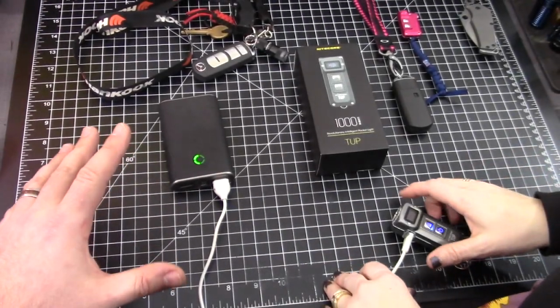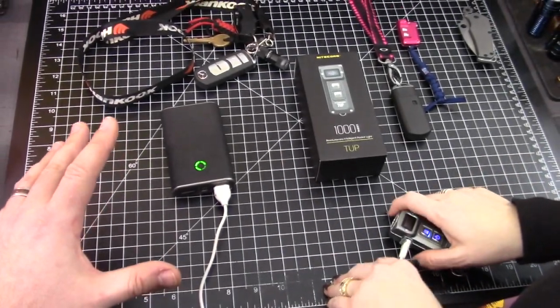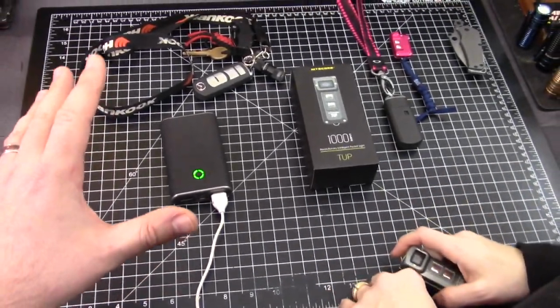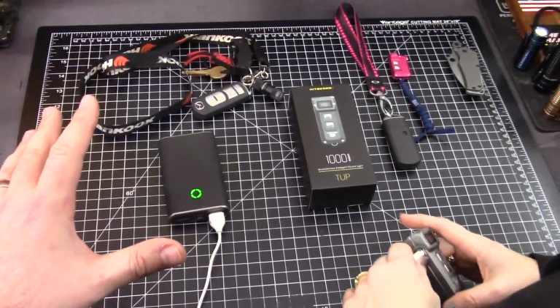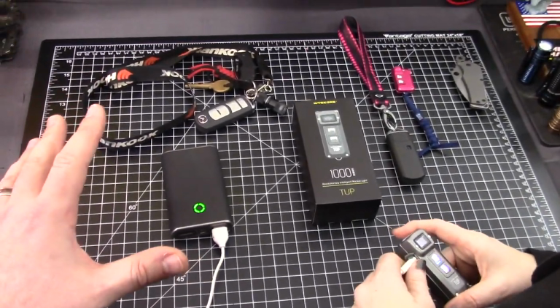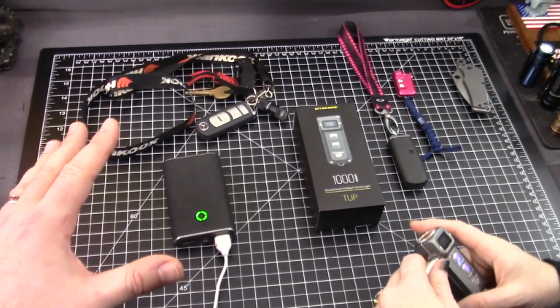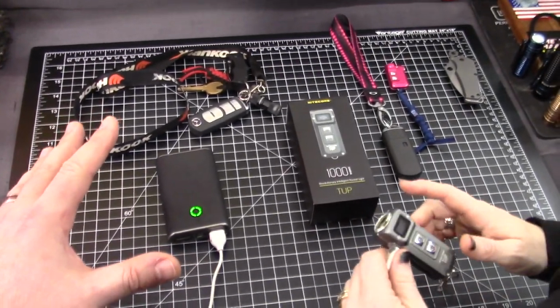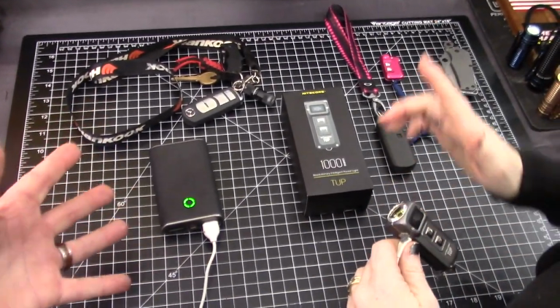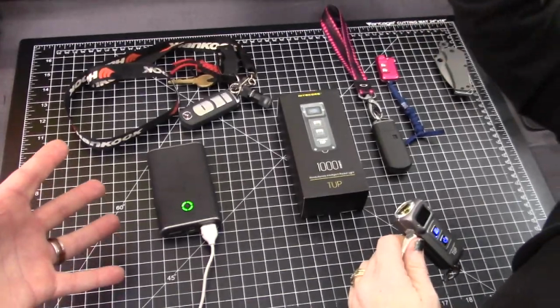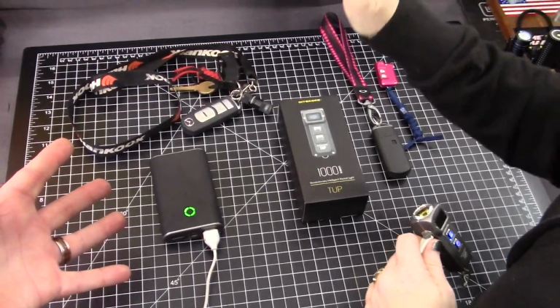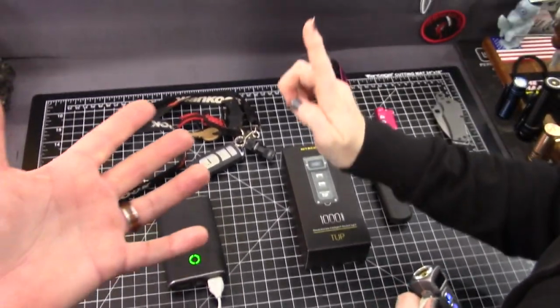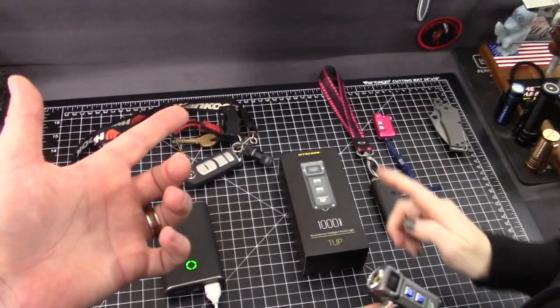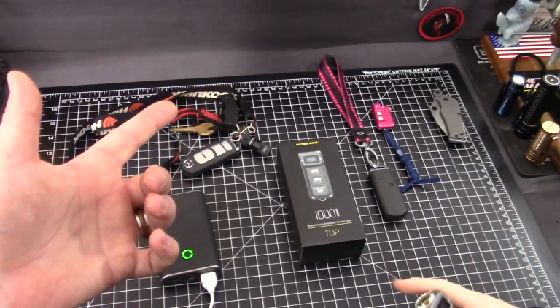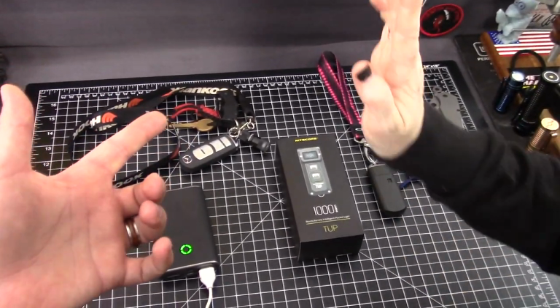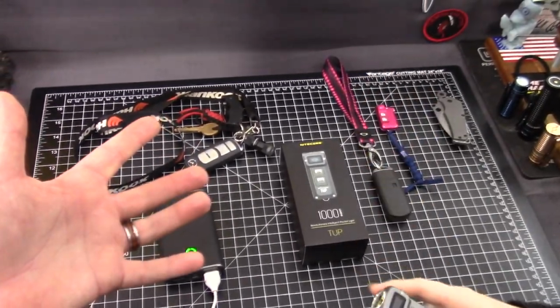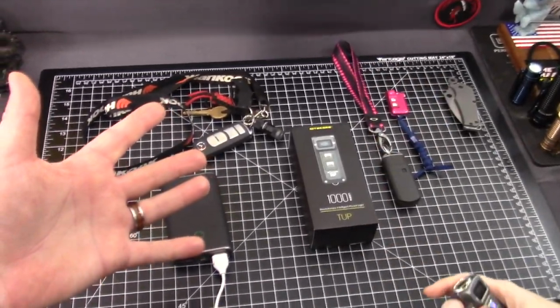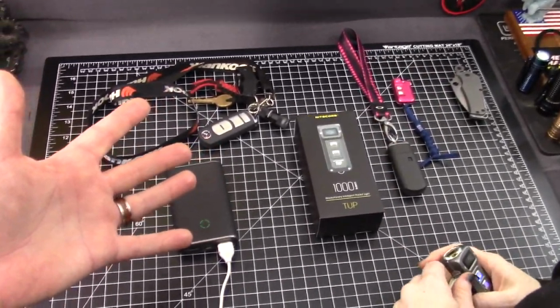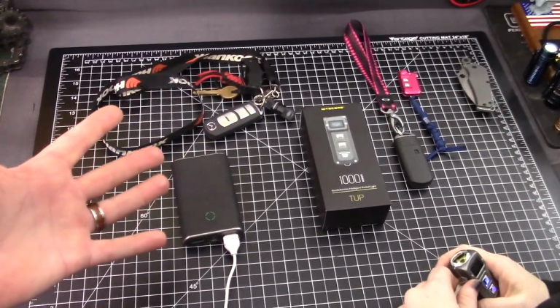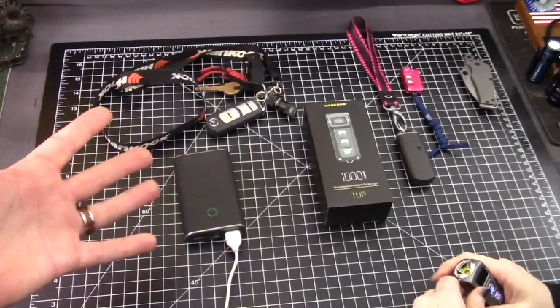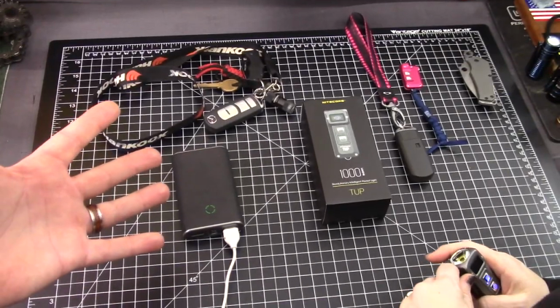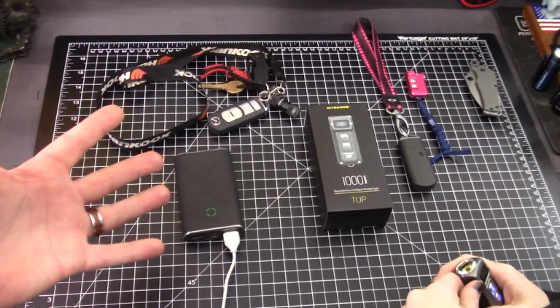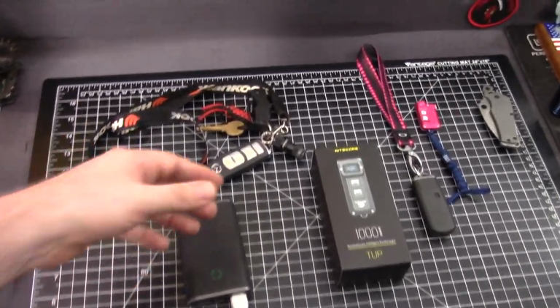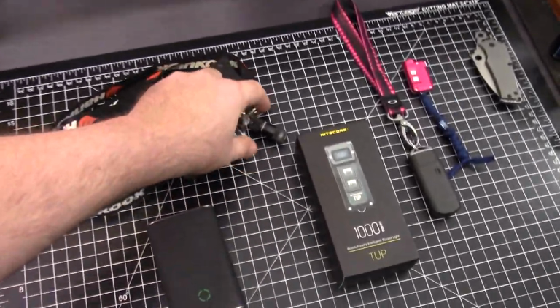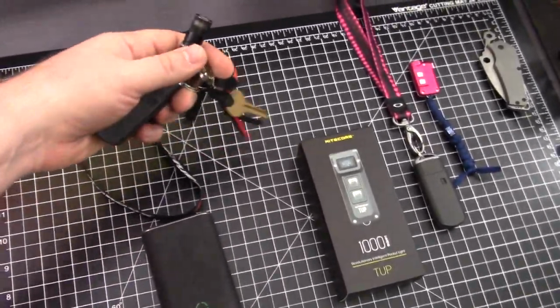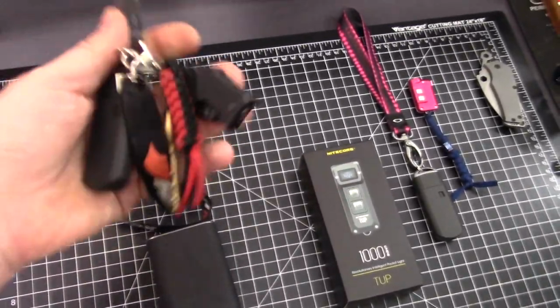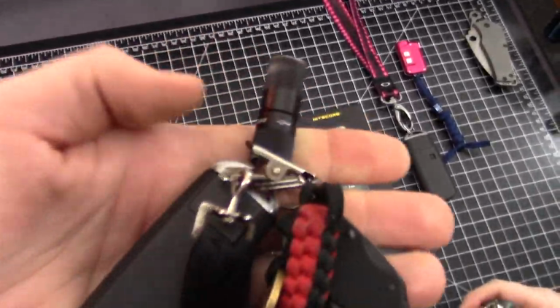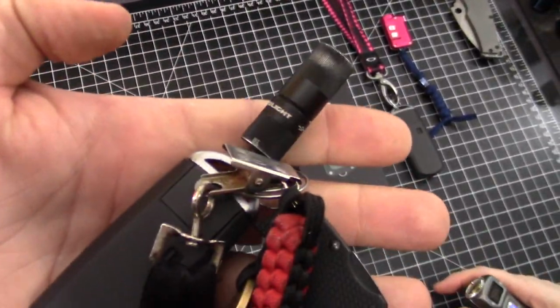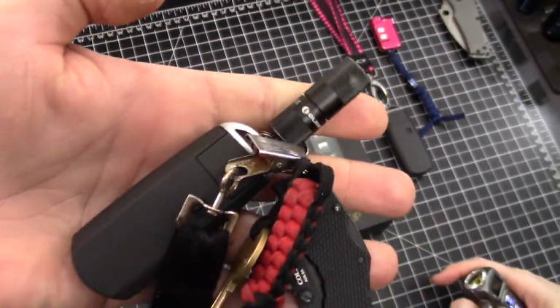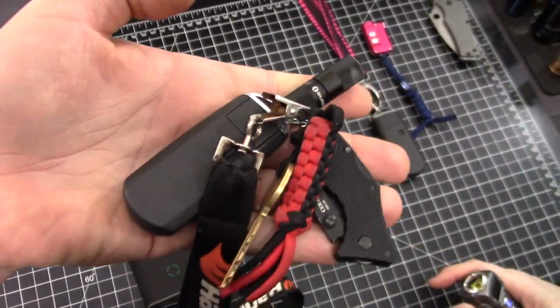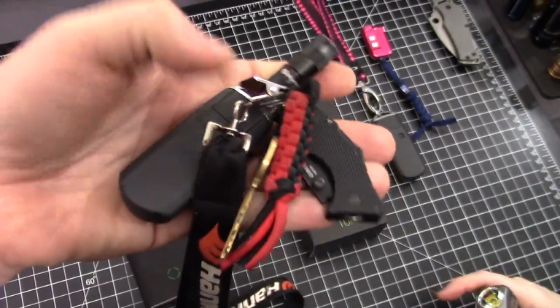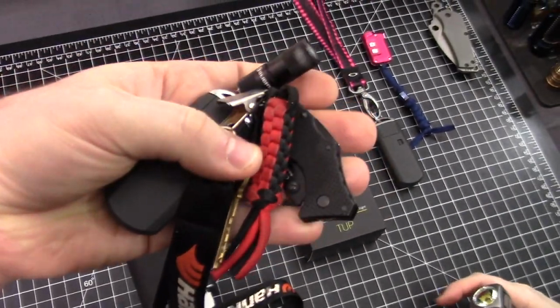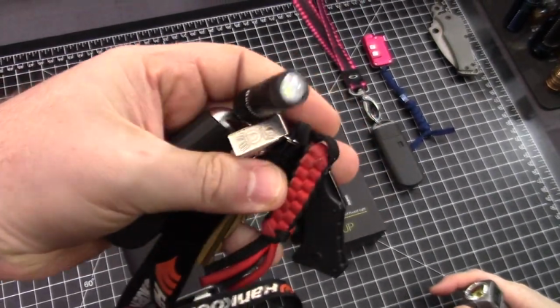Keychain lights — who's using them? Hopefully everybody is using a keychain light because there are so many out there. They're too easy to not carry.